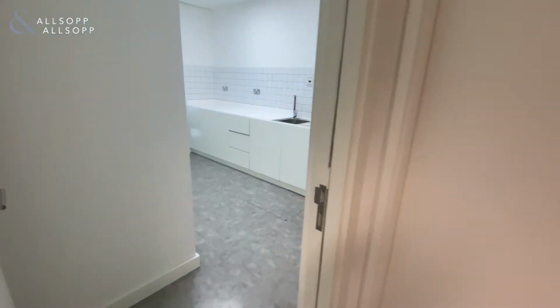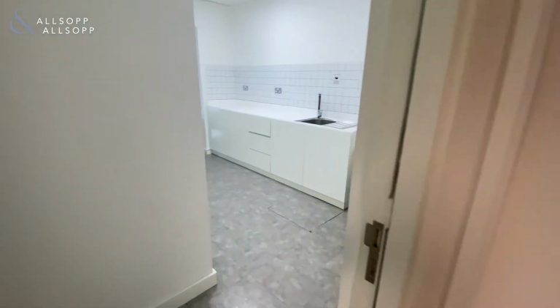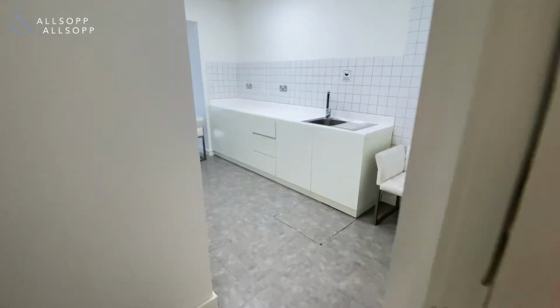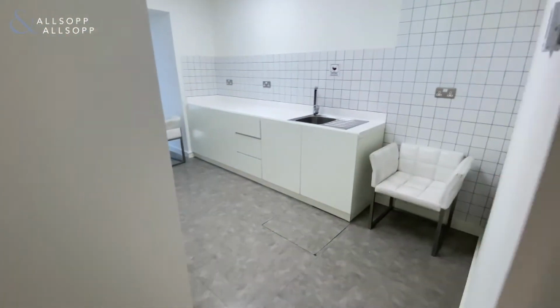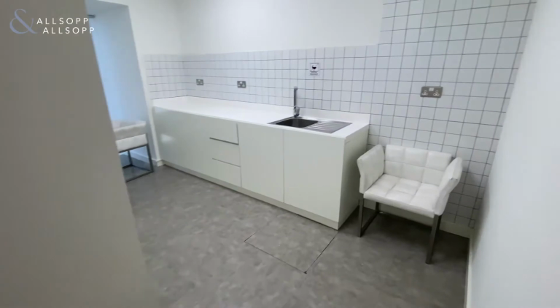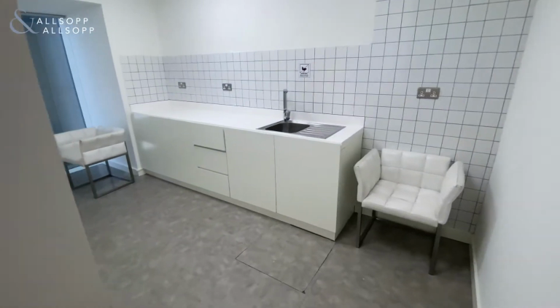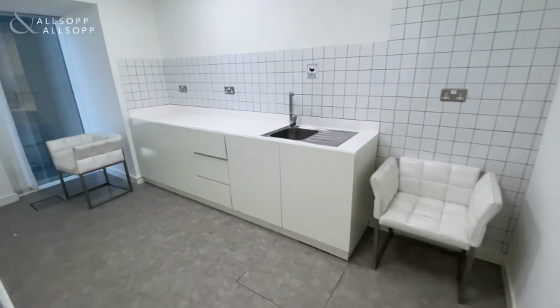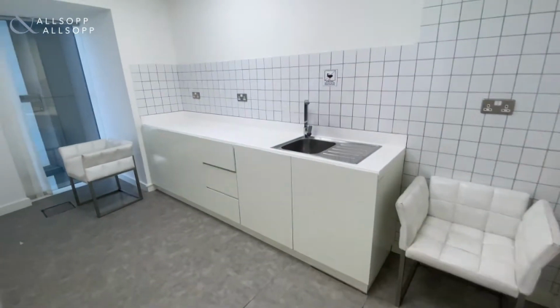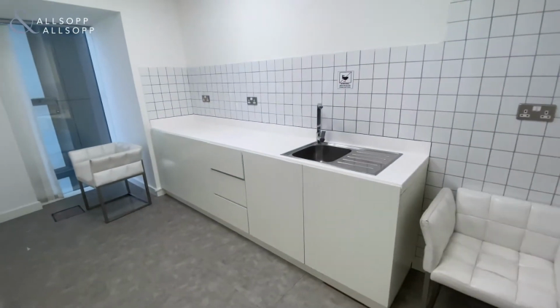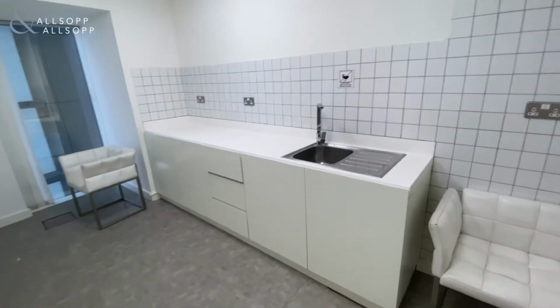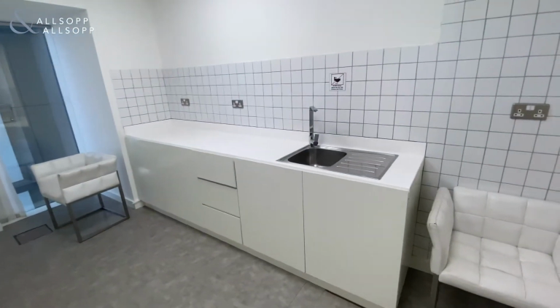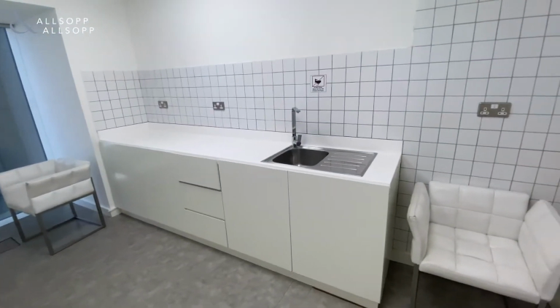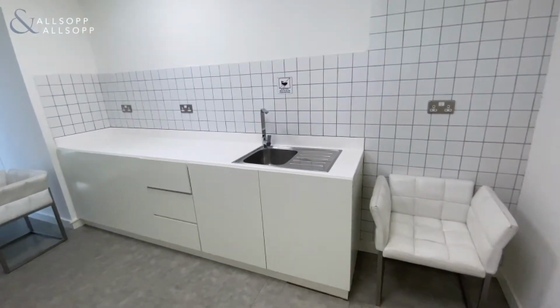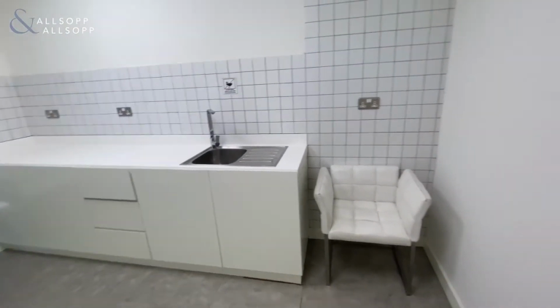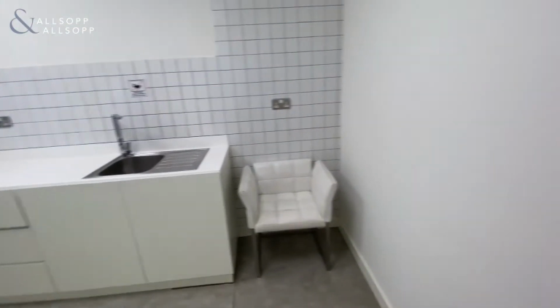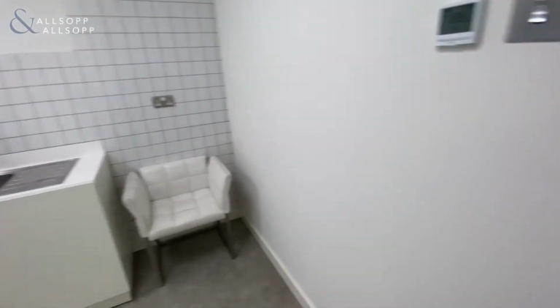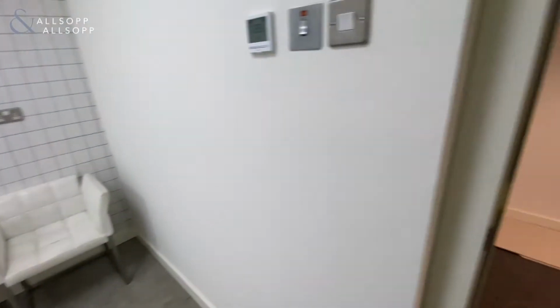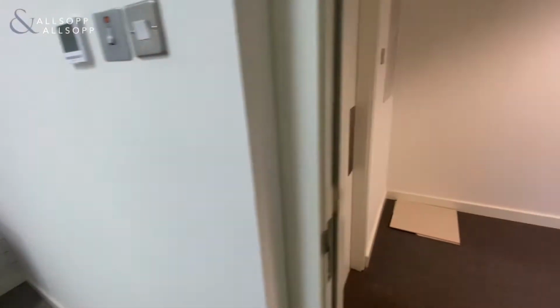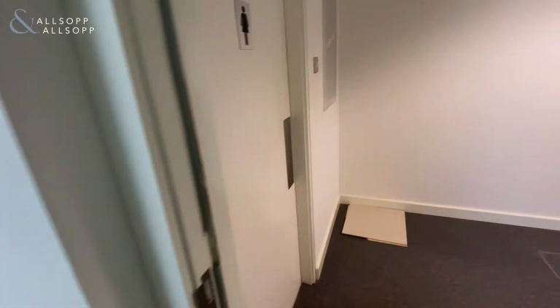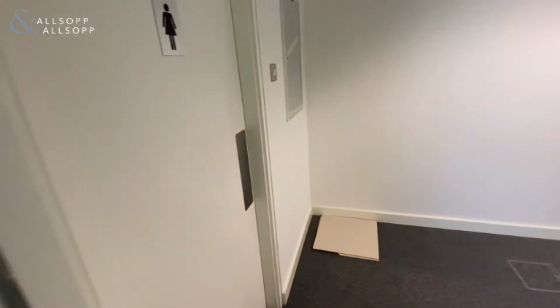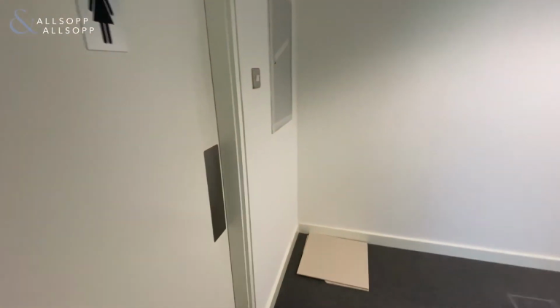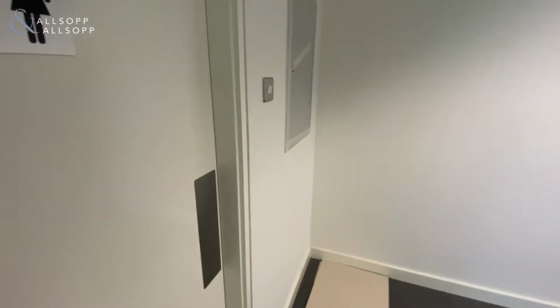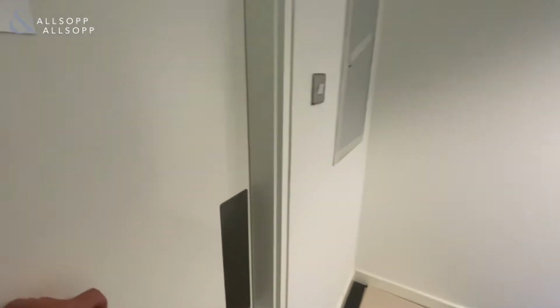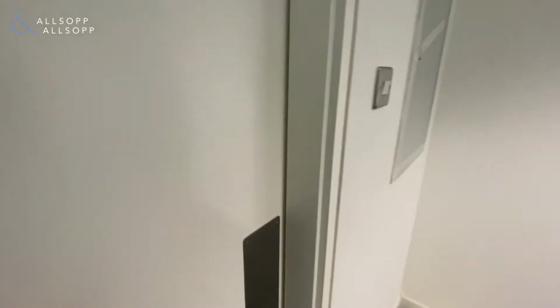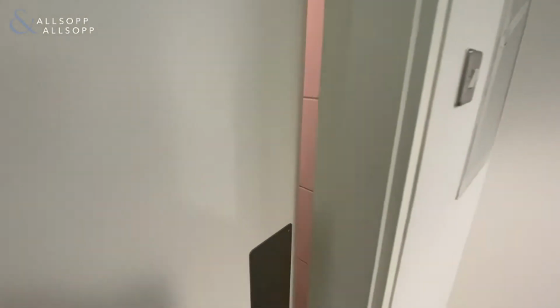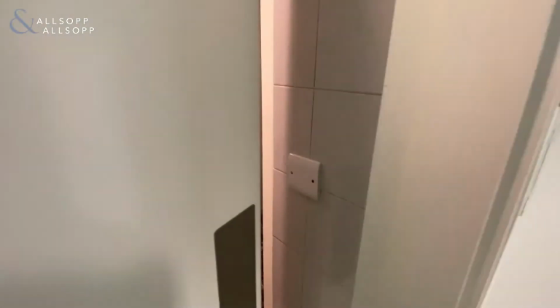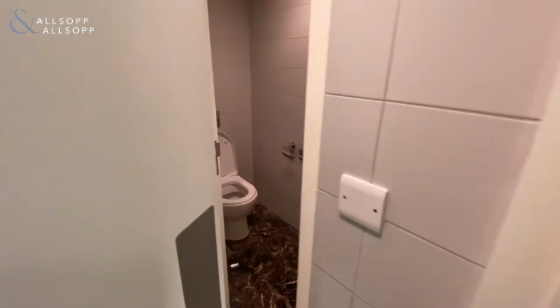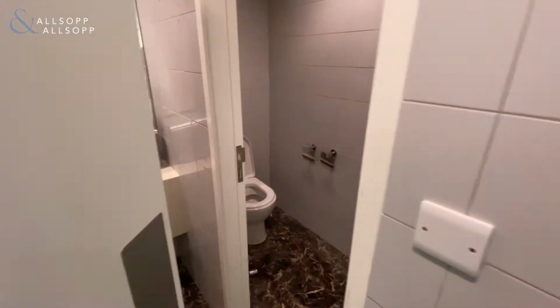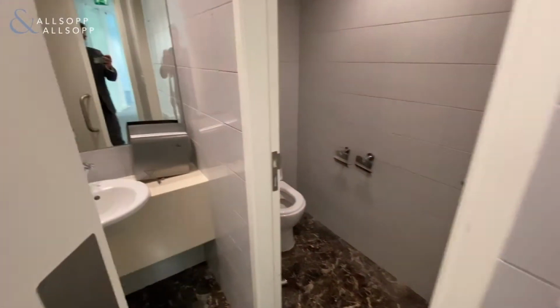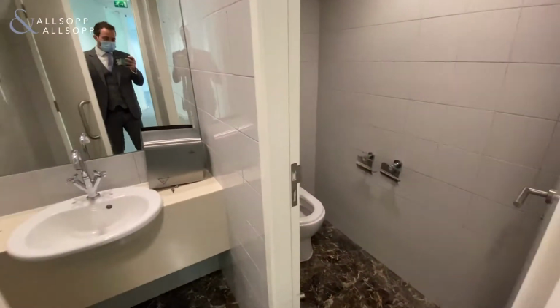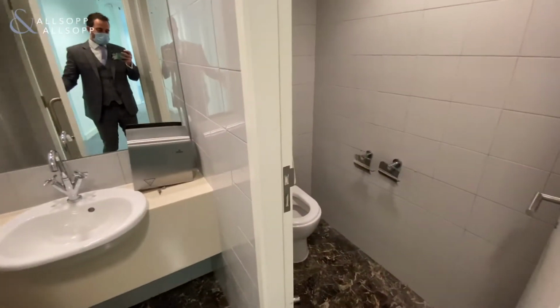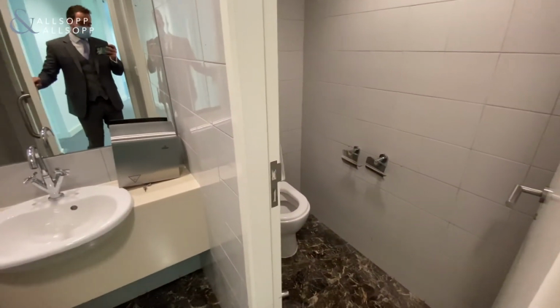As we come into the property we've got a wet pantry area with a female toilet.